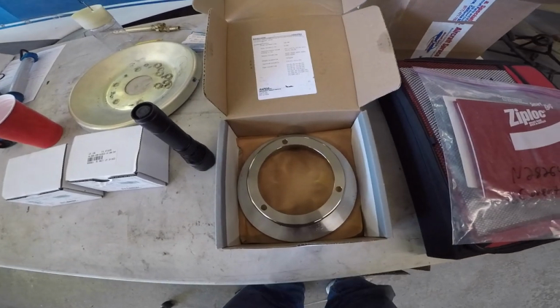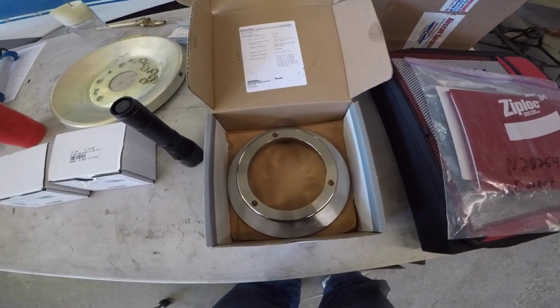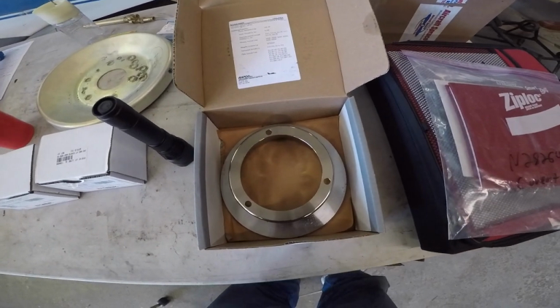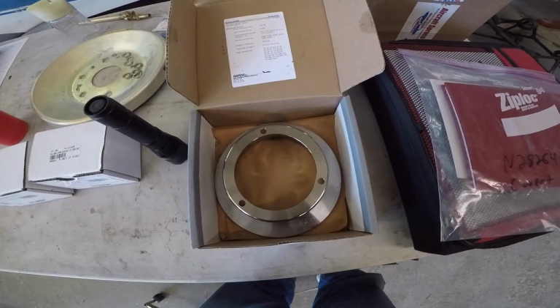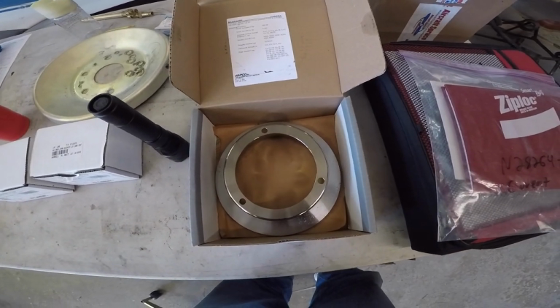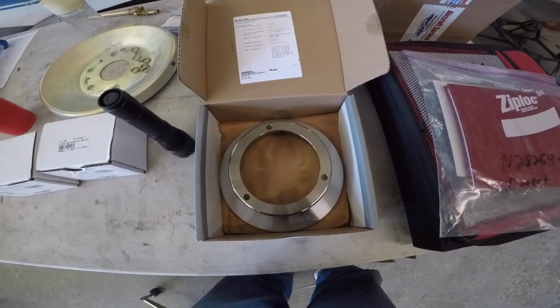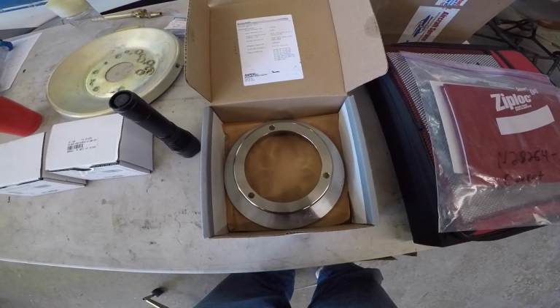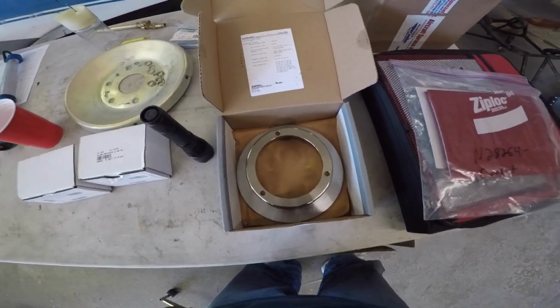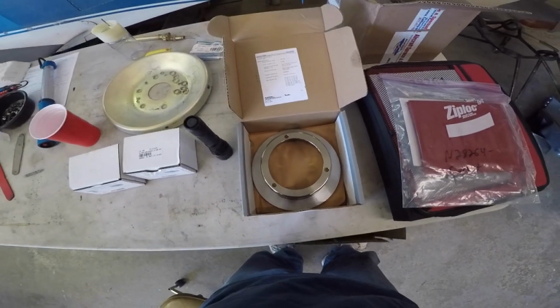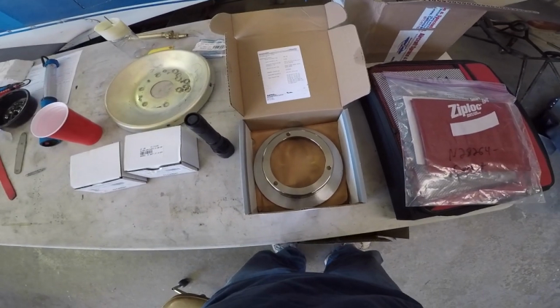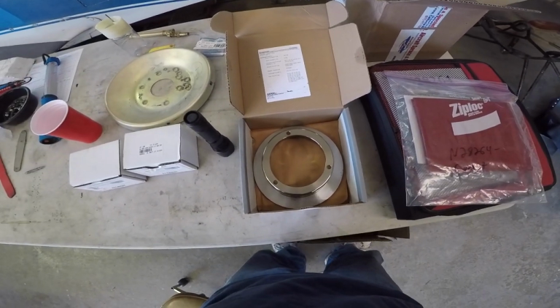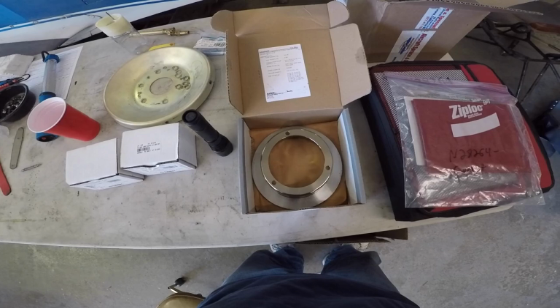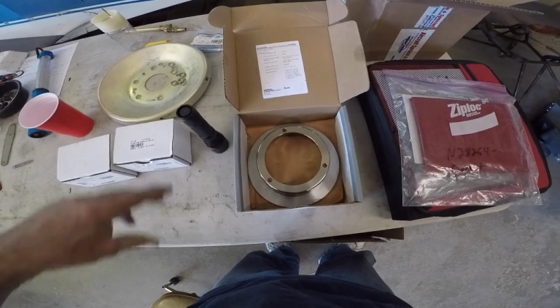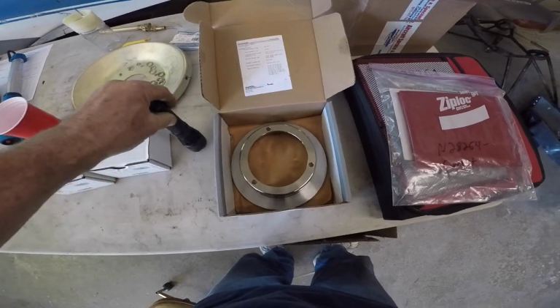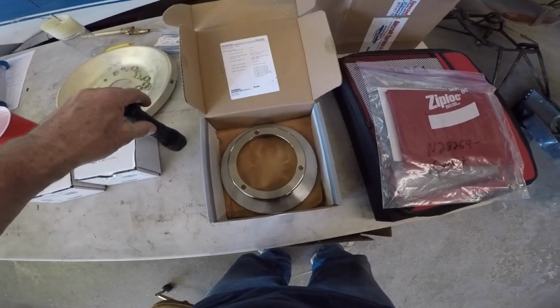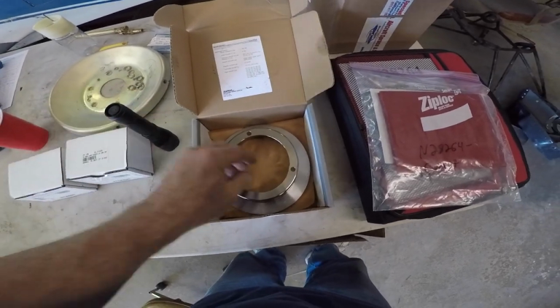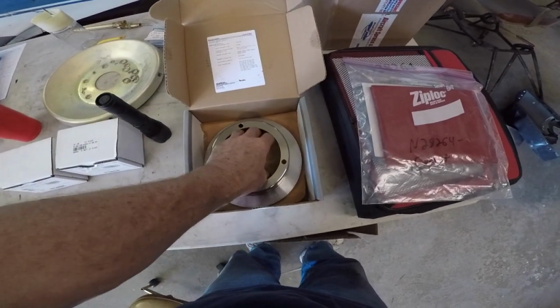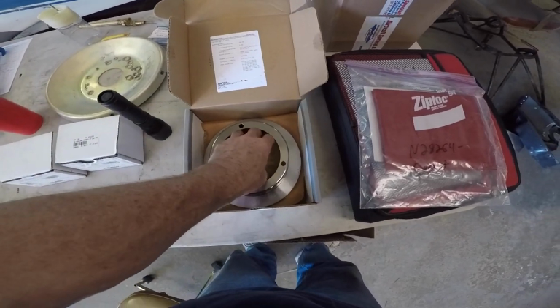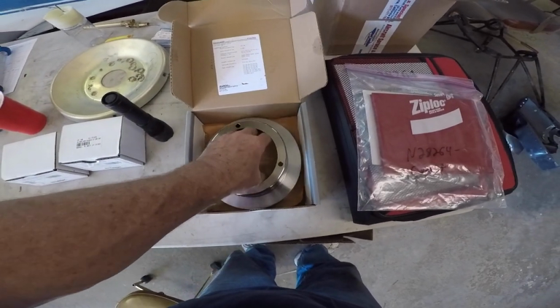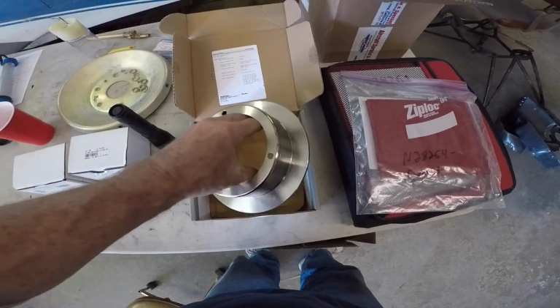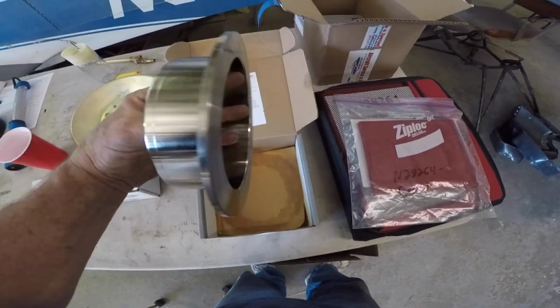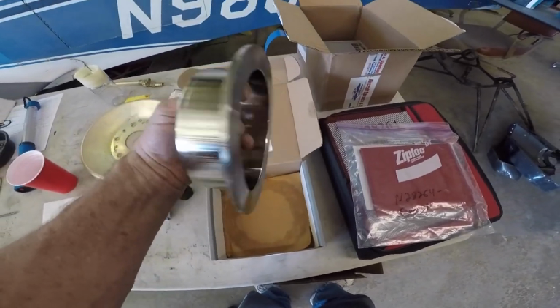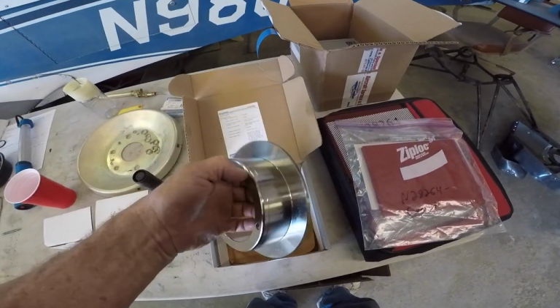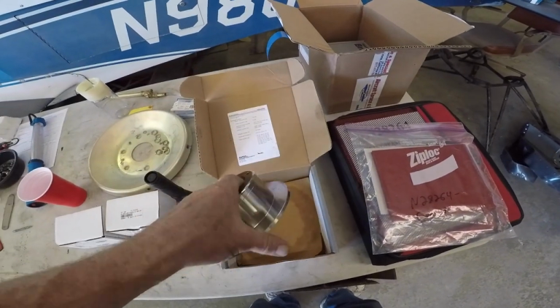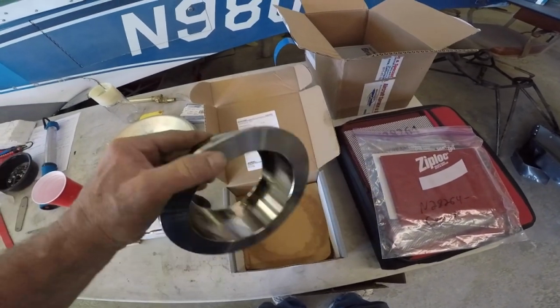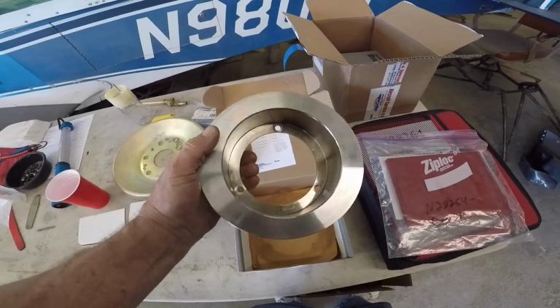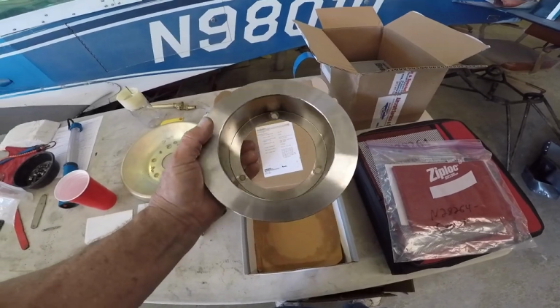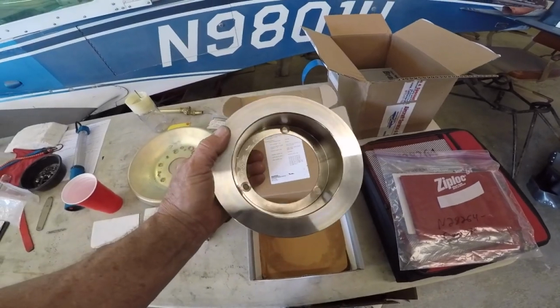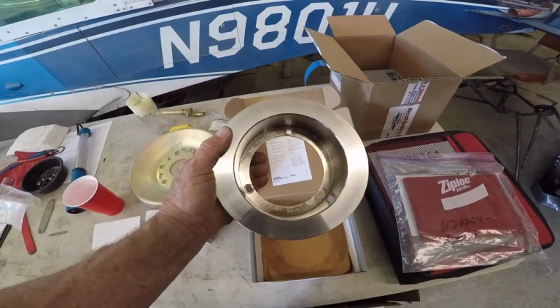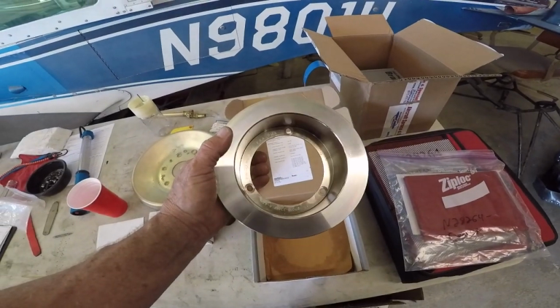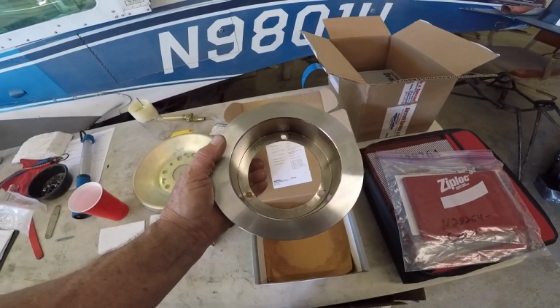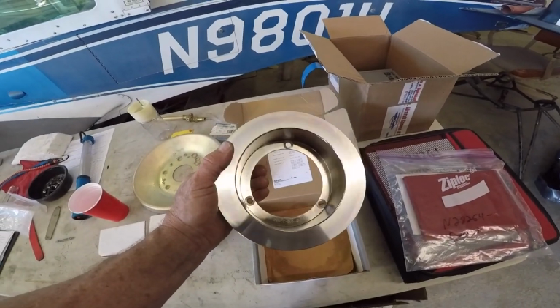Good morning ladies and gentlemen, and welcome to Grubman Polish YouTube channel, directly supporting Grubman Polish Association. We're looking here at a Rapco 164-2000 brand new Cleveland reproduction brake disc.